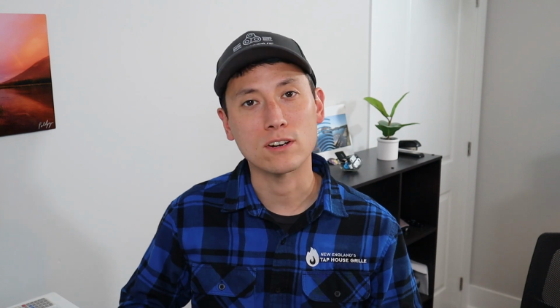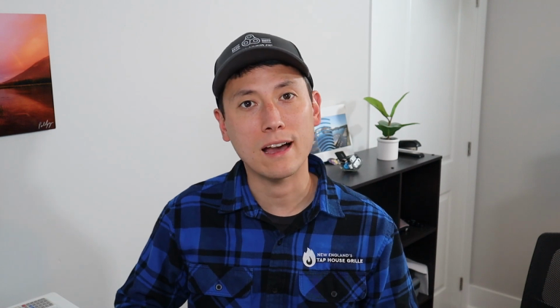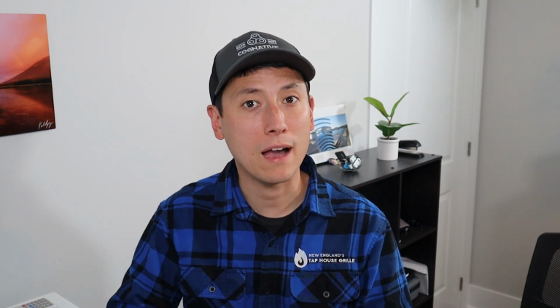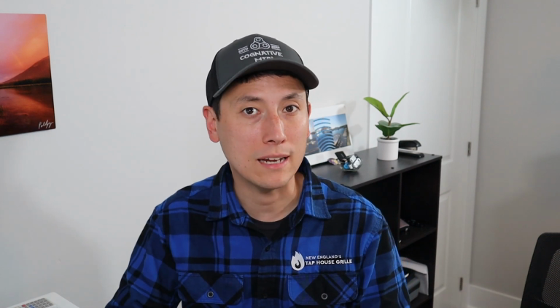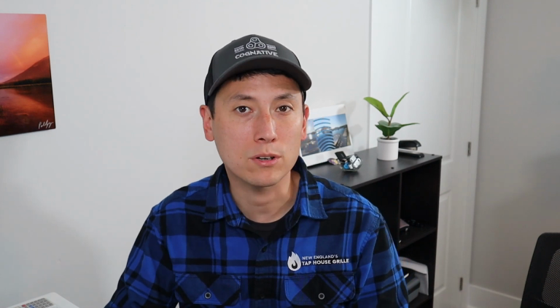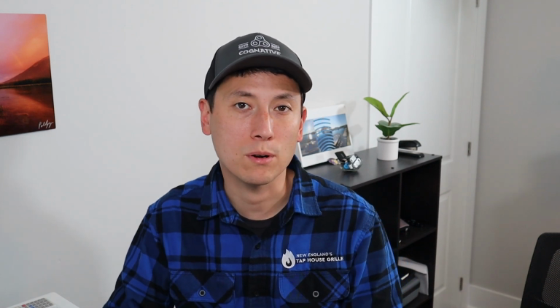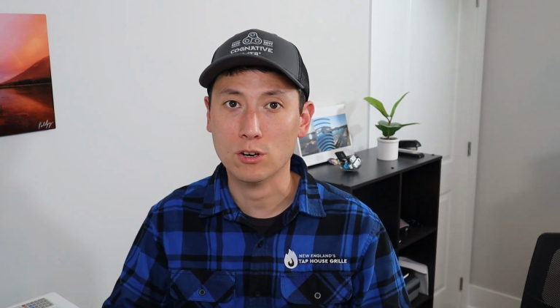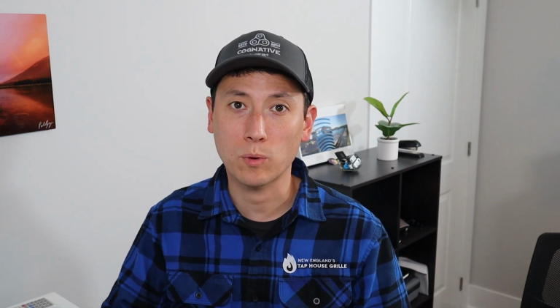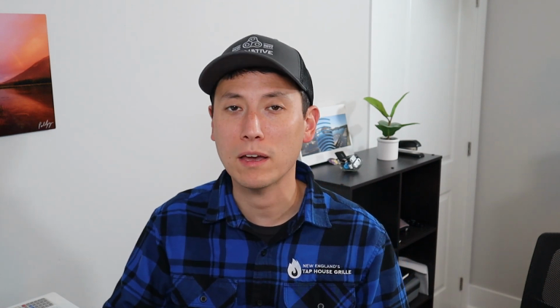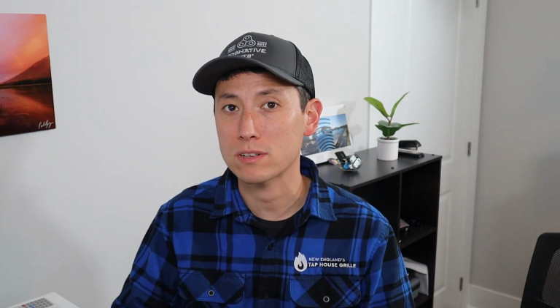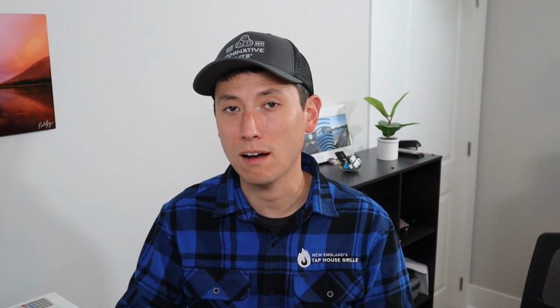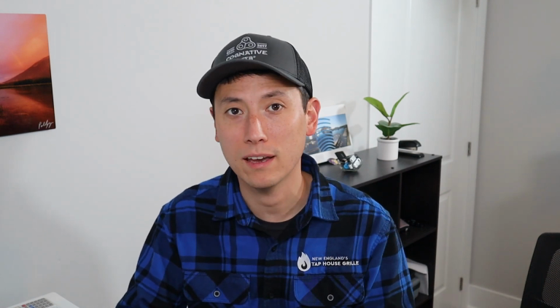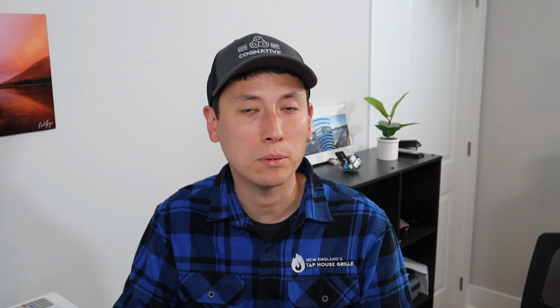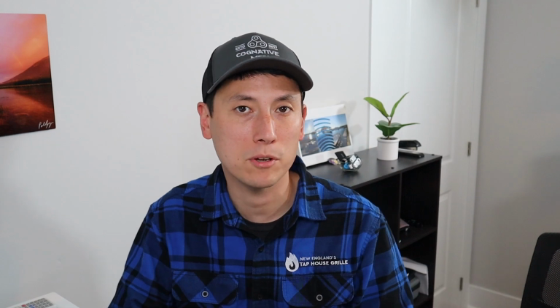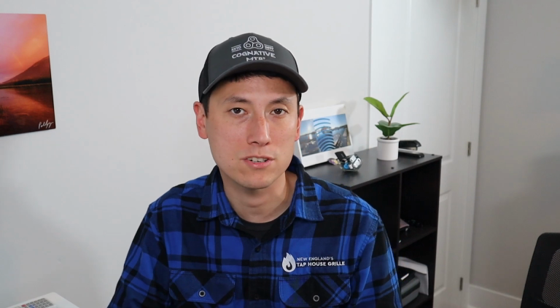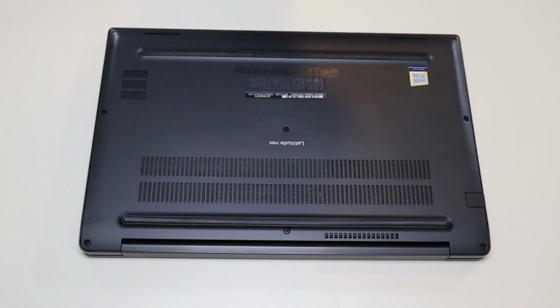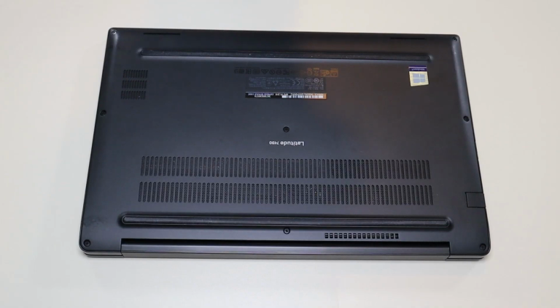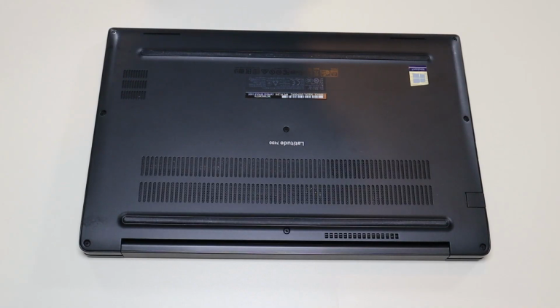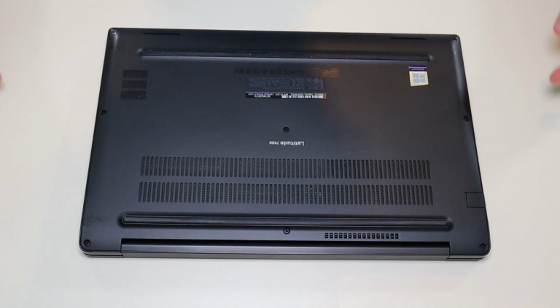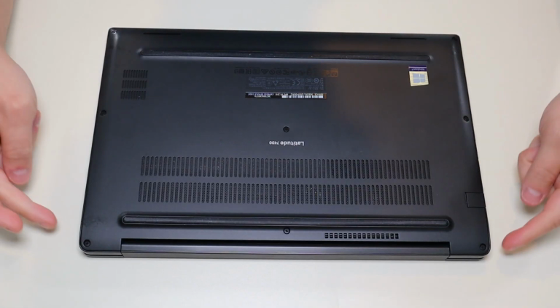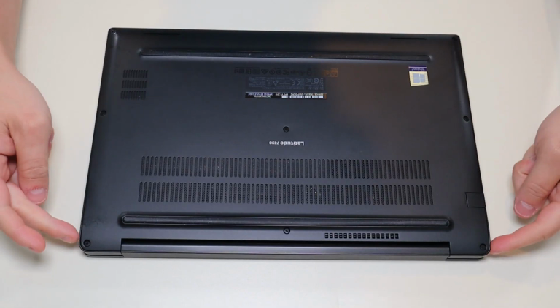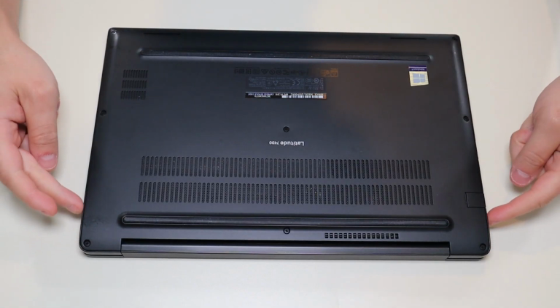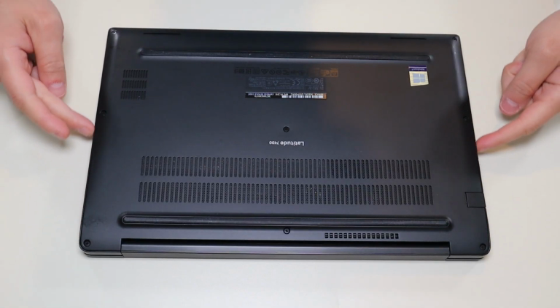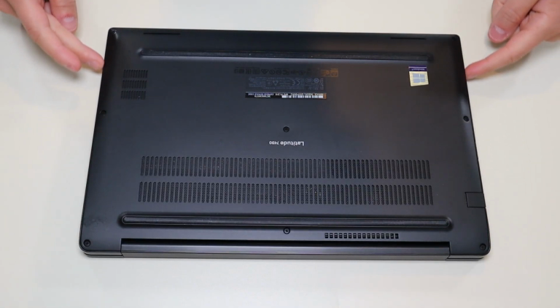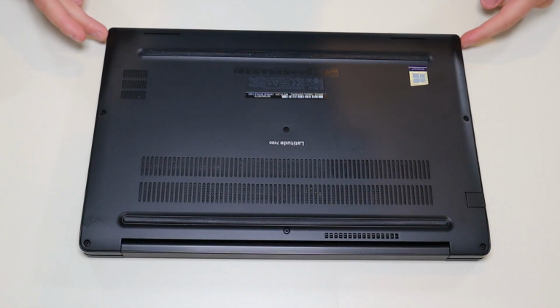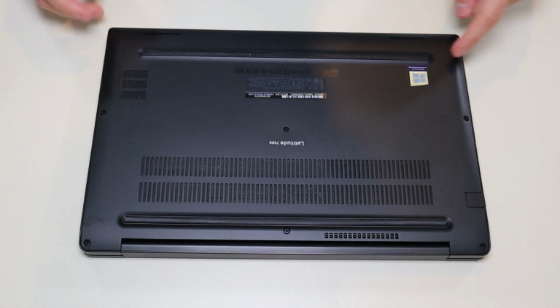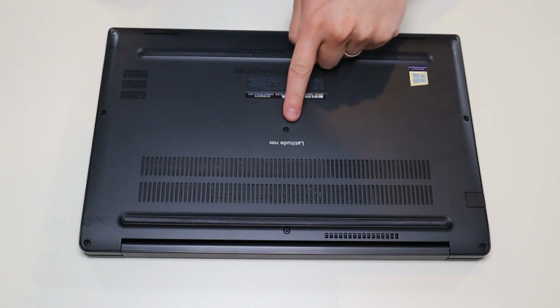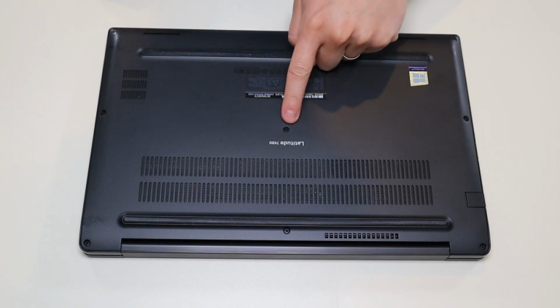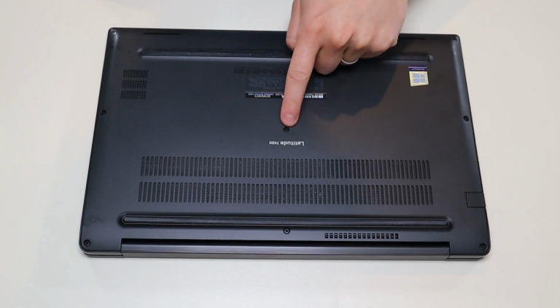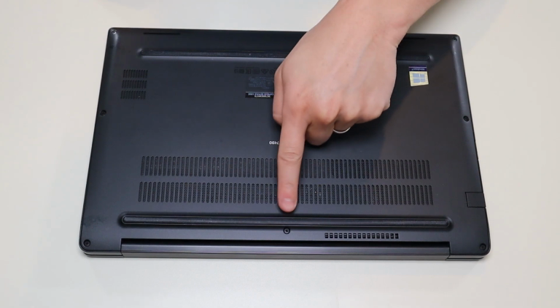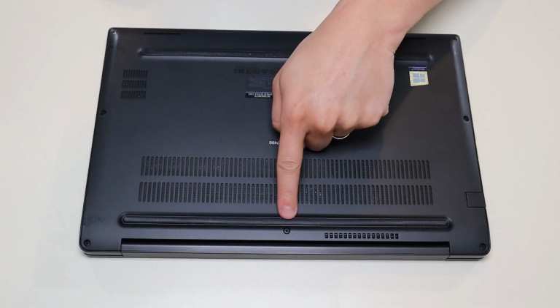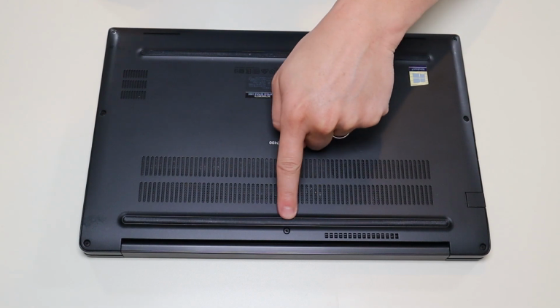So first thing, power down your computer the correct way. Make sure it's off and unplugged from your charger. To remove the bottom case, we have three screws on either side, one here in the middle and one there in the middle.